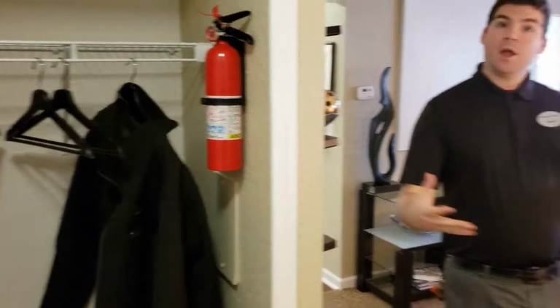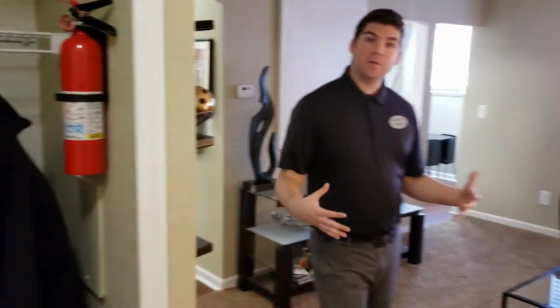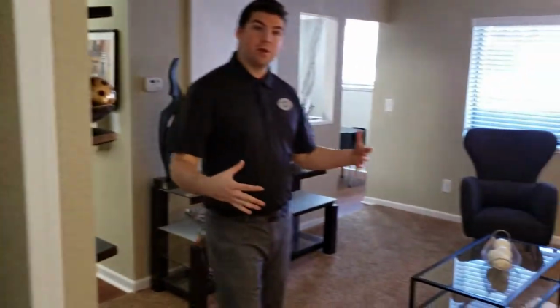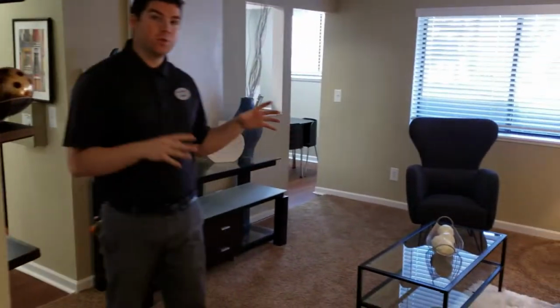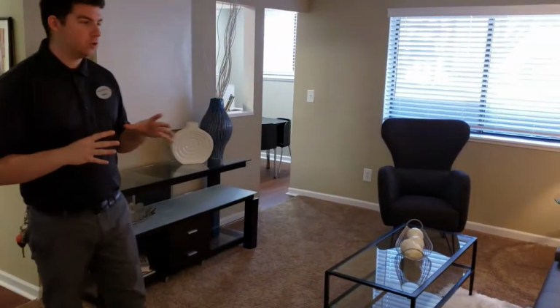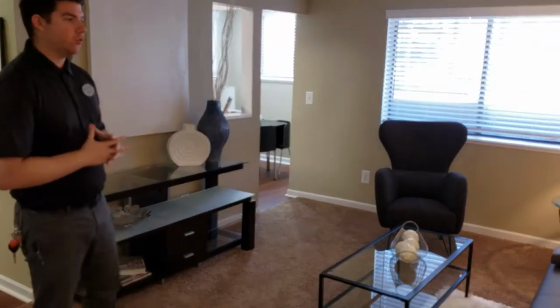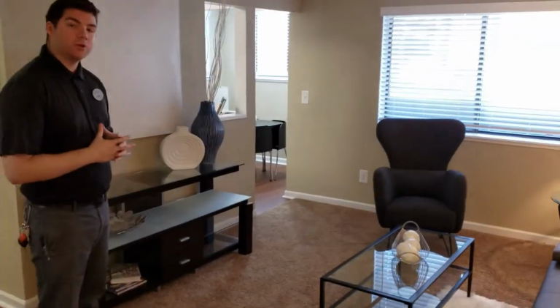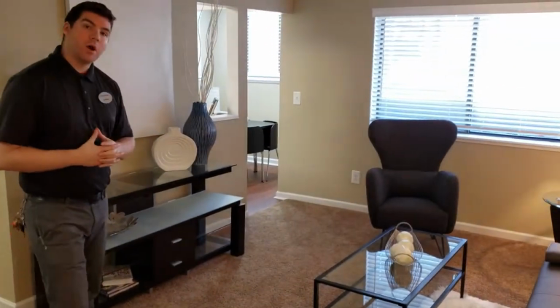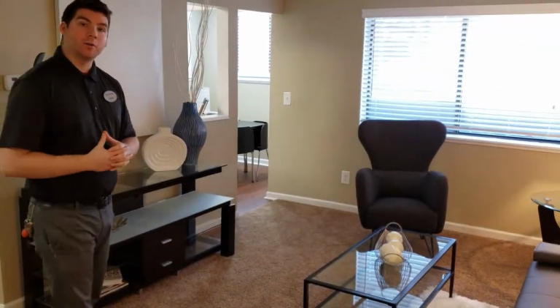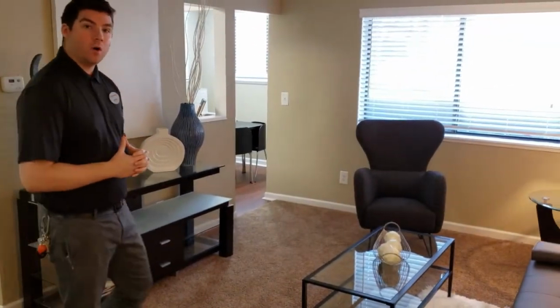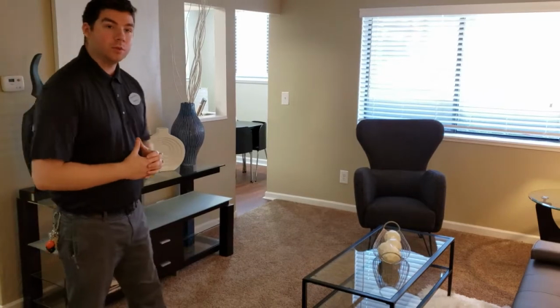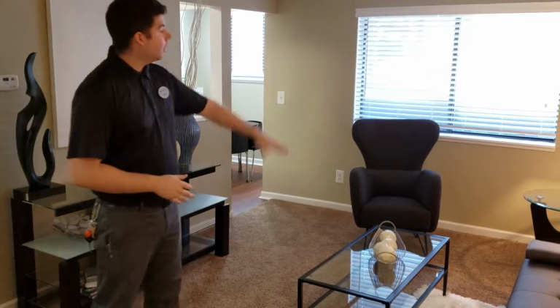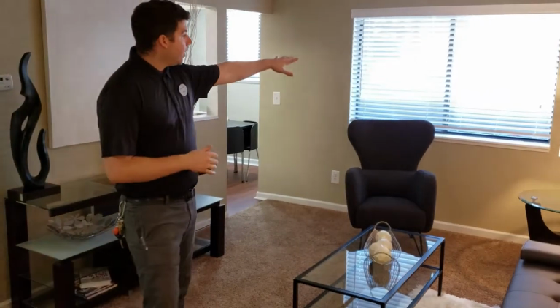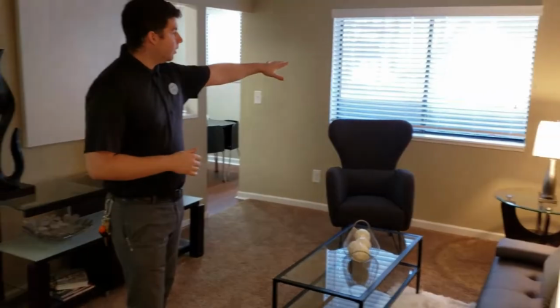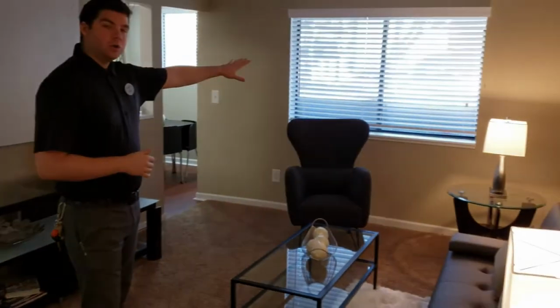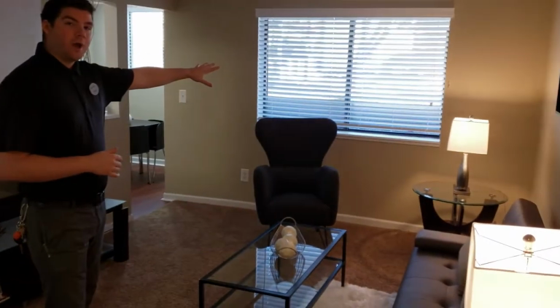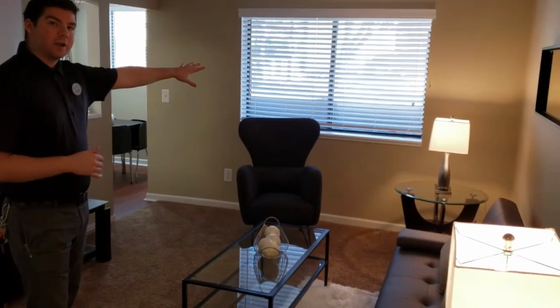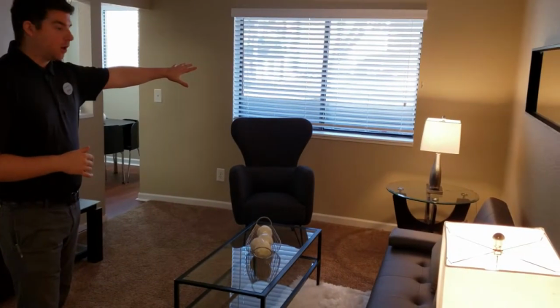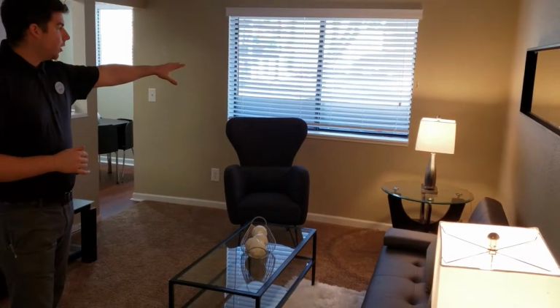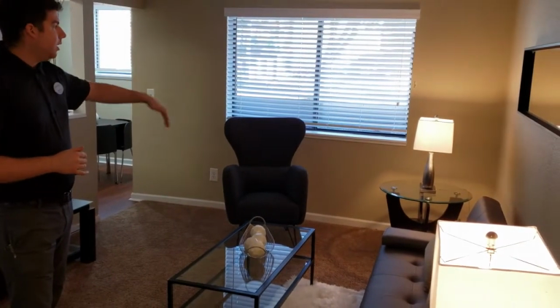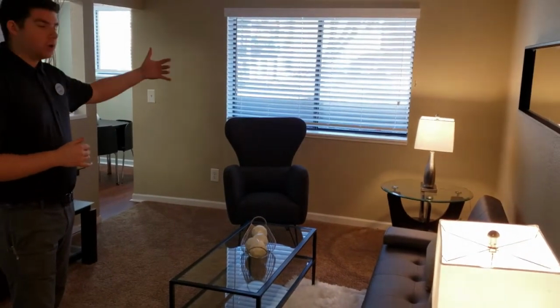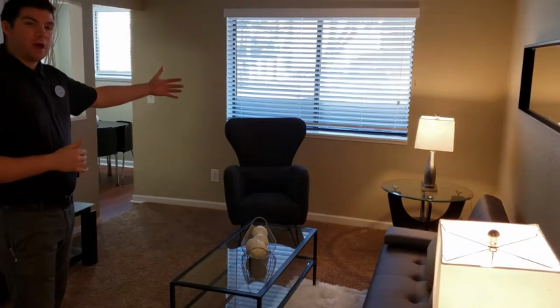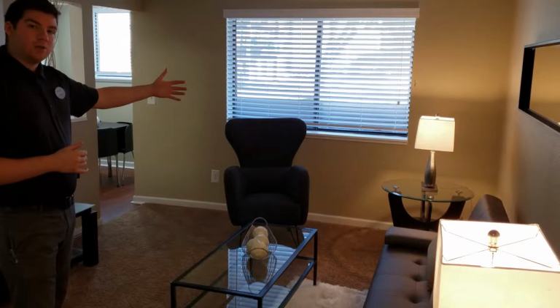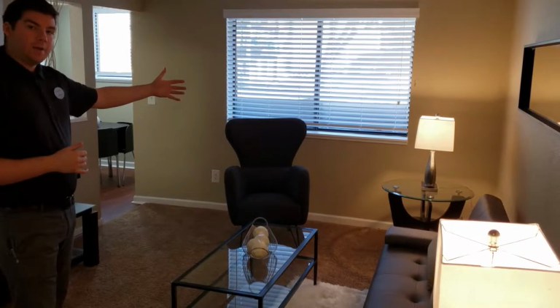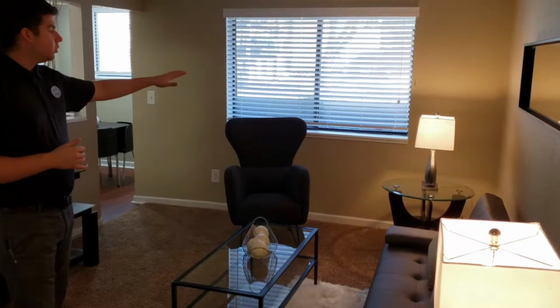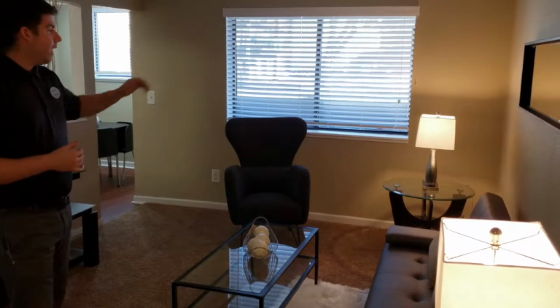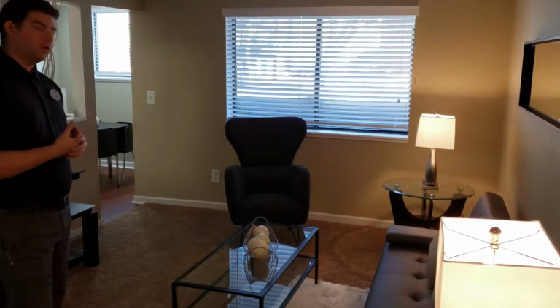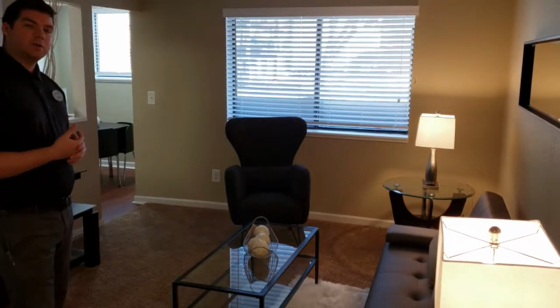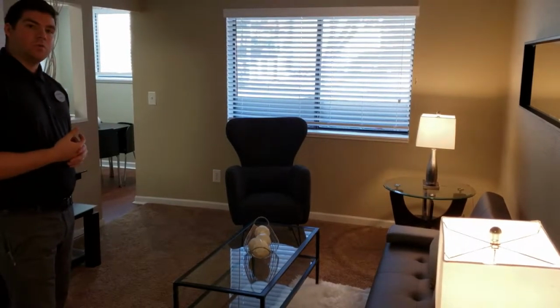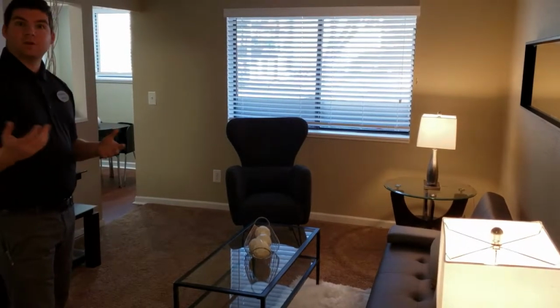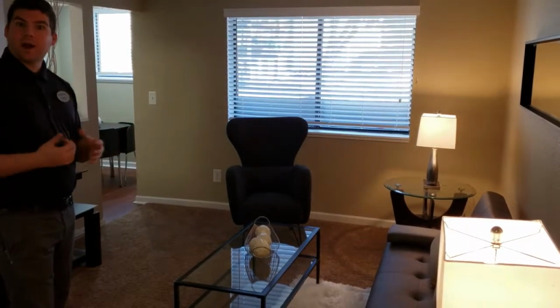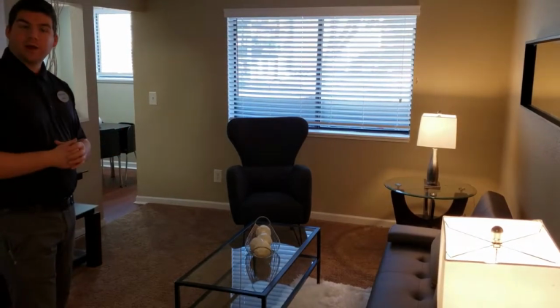In the living room here, this really gives you a good picture of what our garden level homes look like. Right over here you do have a nice large window that gives you a lot of natural light. You do have a garden box too, which you can decorate how you like.